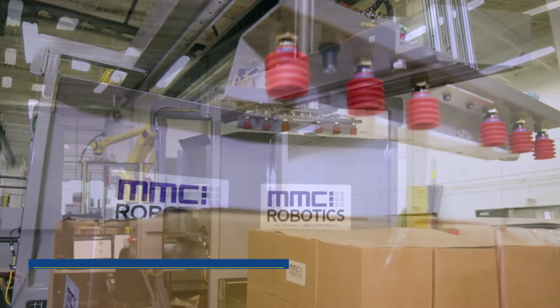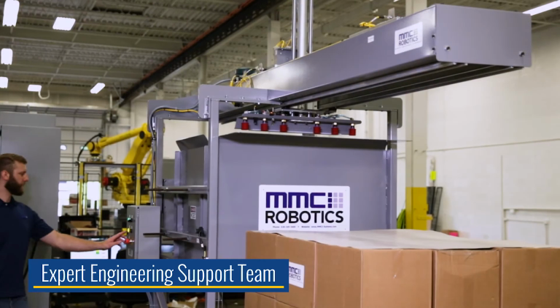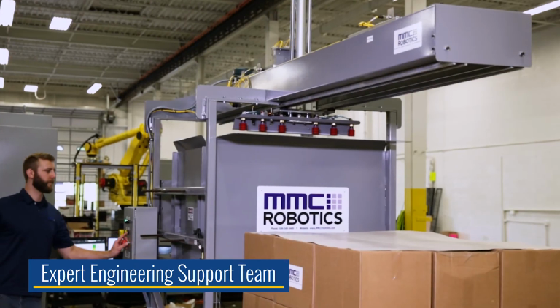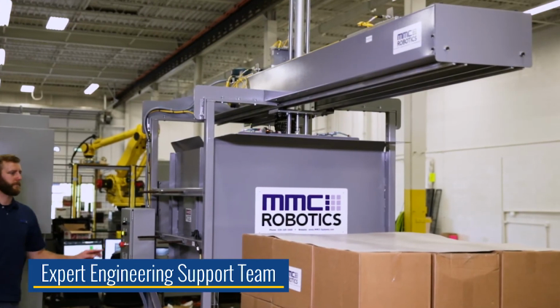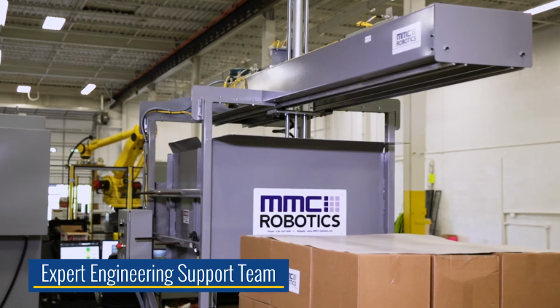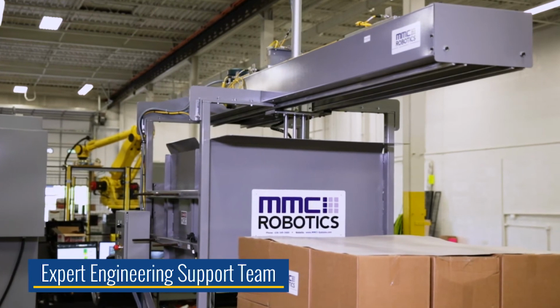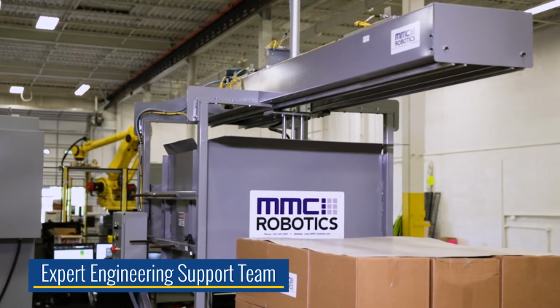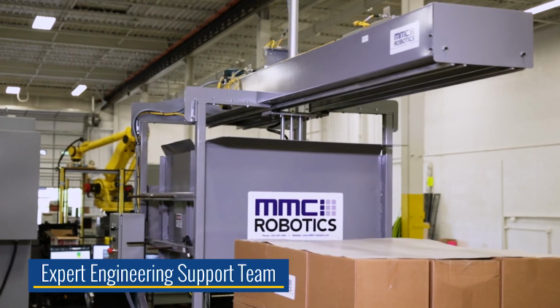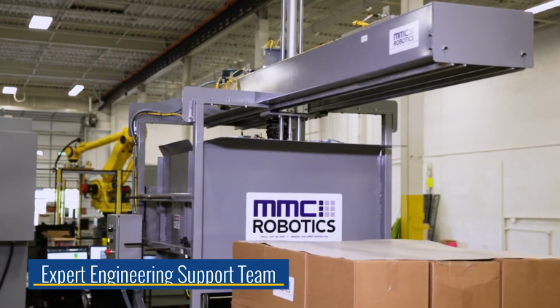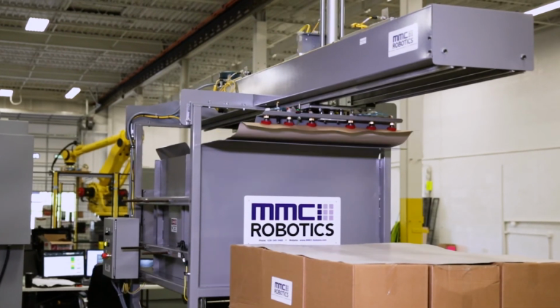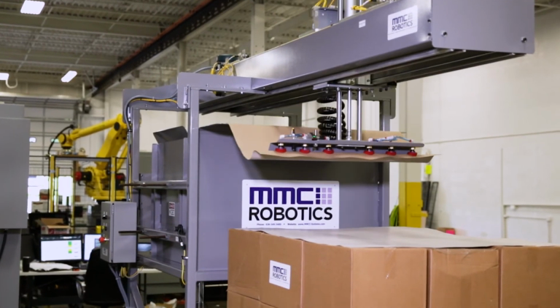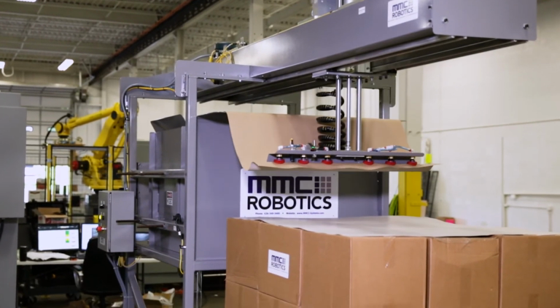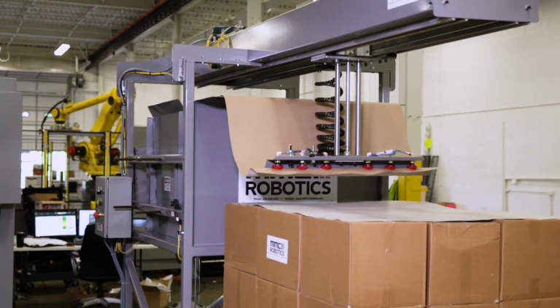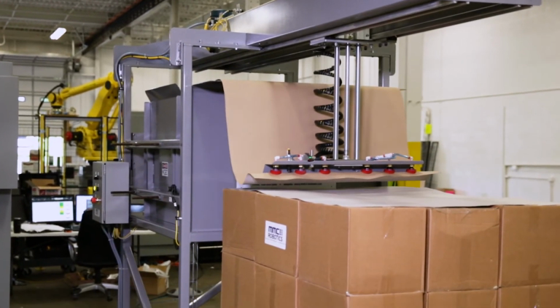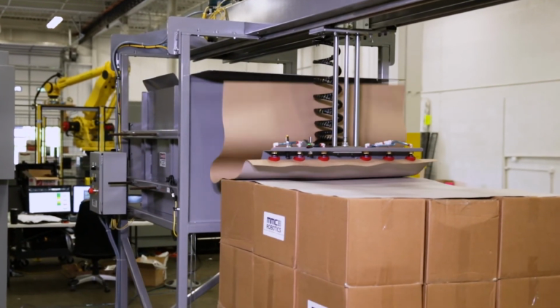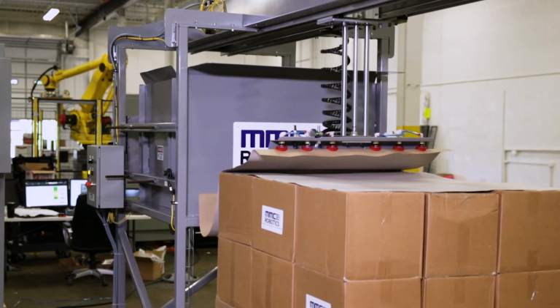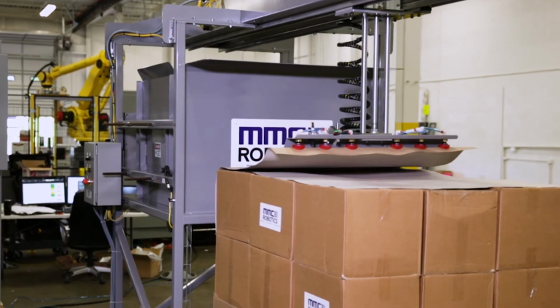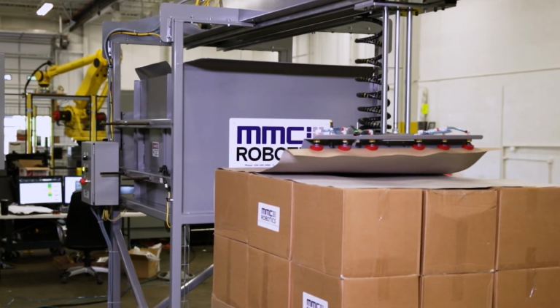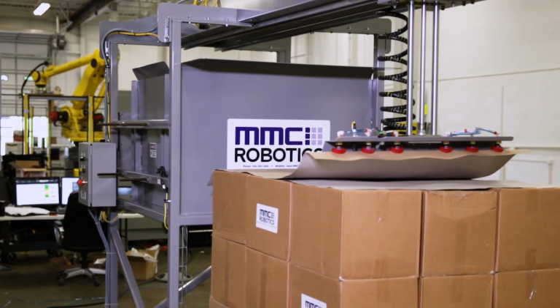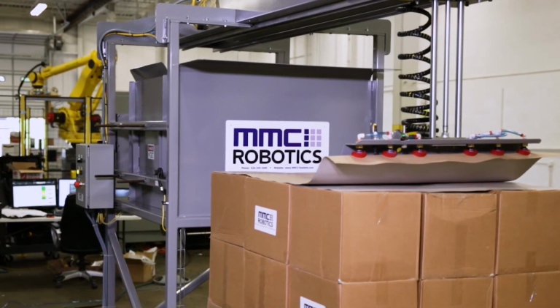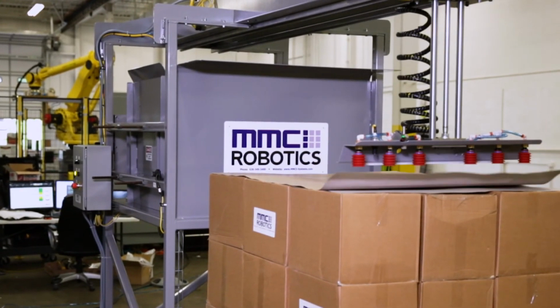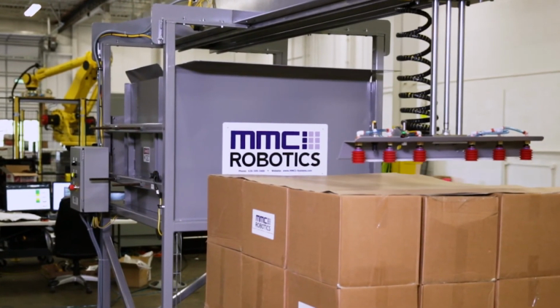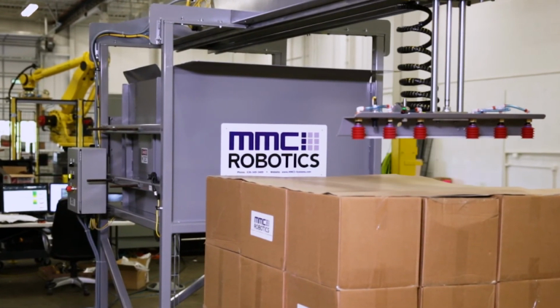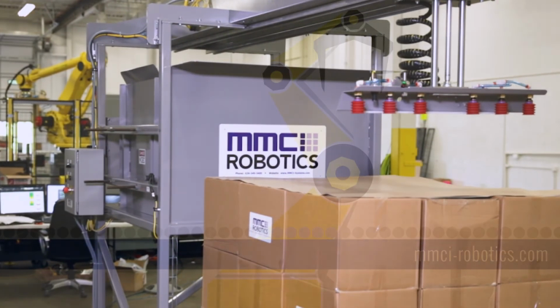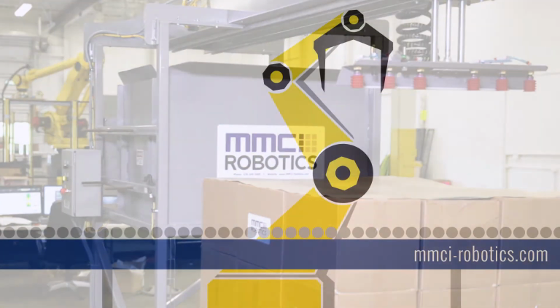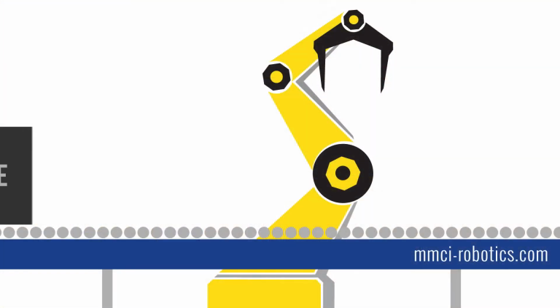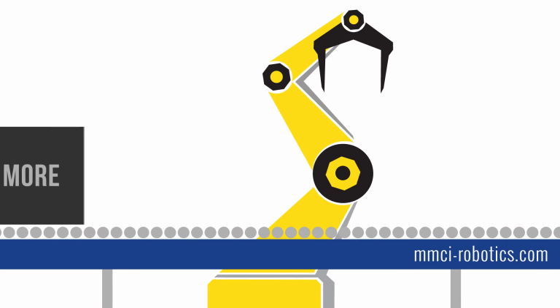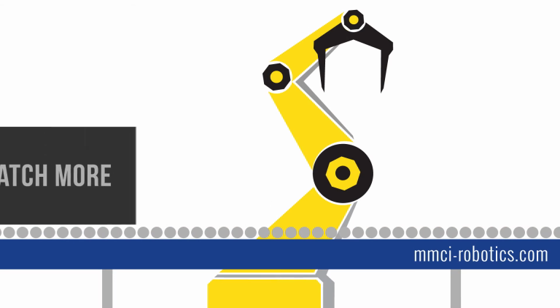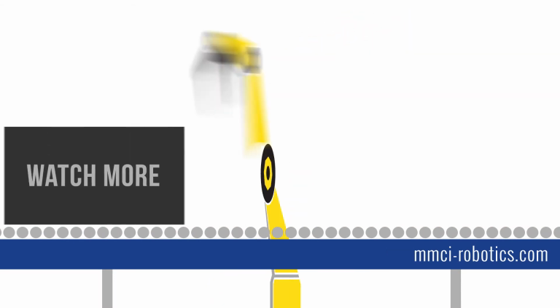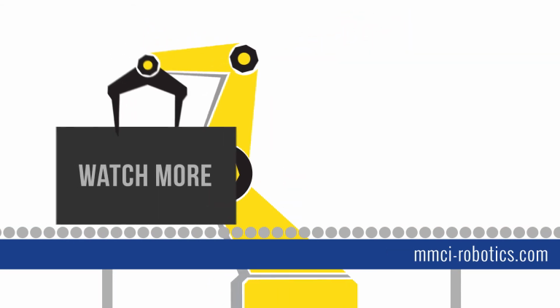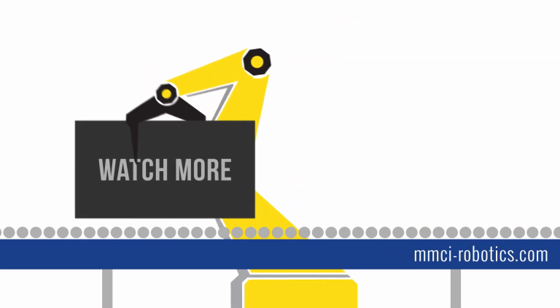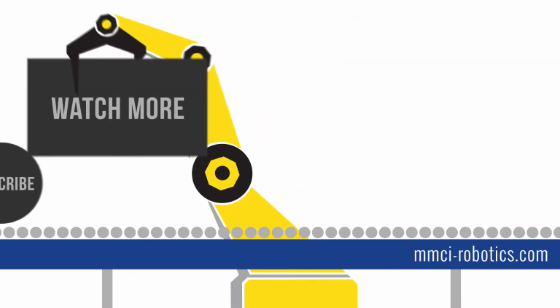Our expert team of engineers are available to review your specific needs, find a custom solution for your application, as well as provide installation, ongoing support, and maintenance. Contact MMCI Robotics or MMCI Systems to learn more.